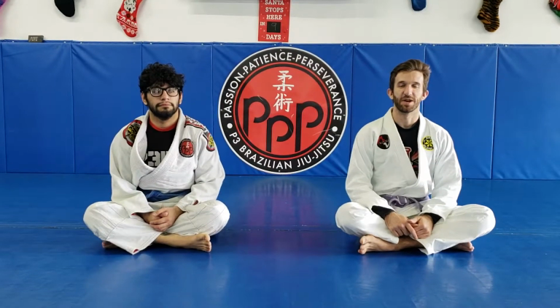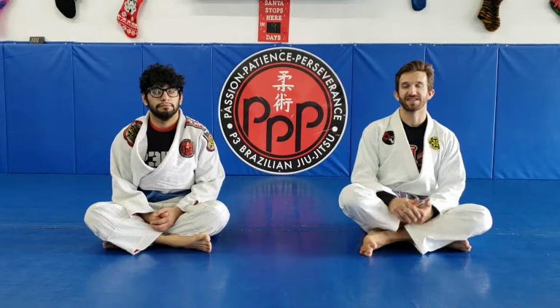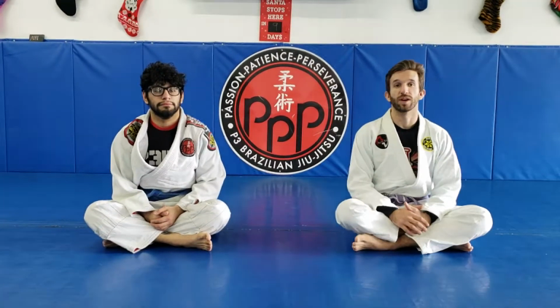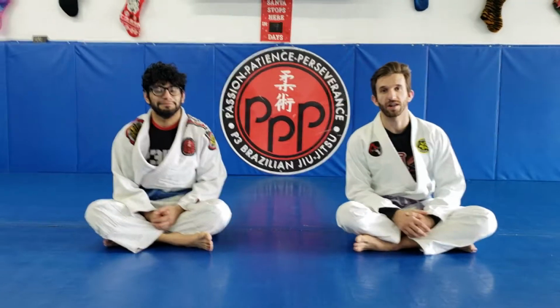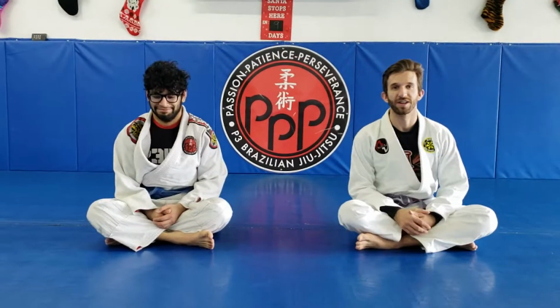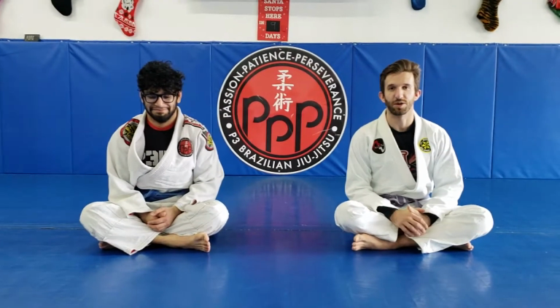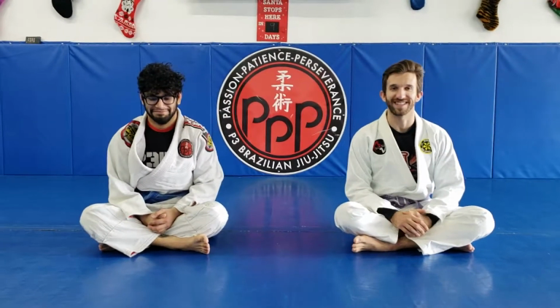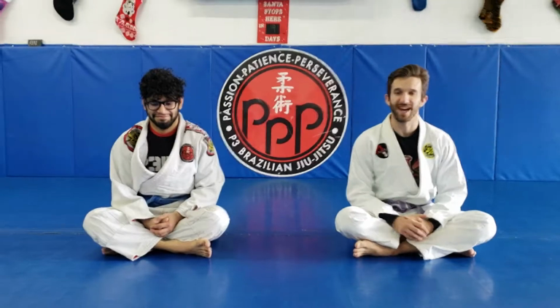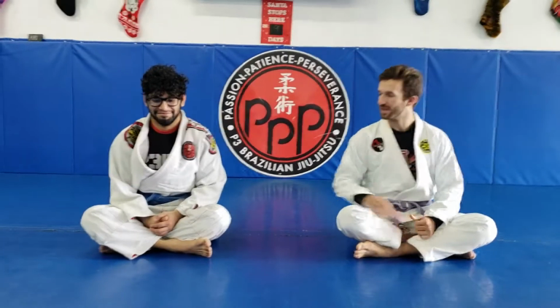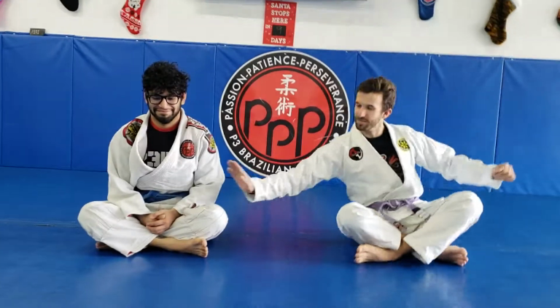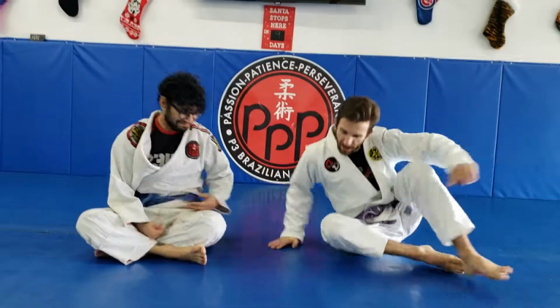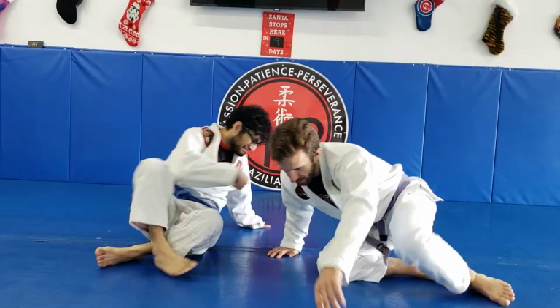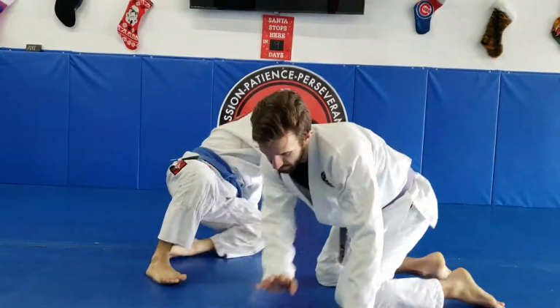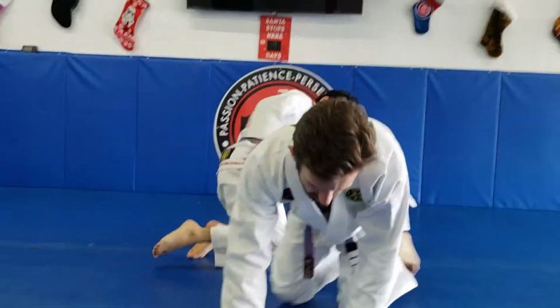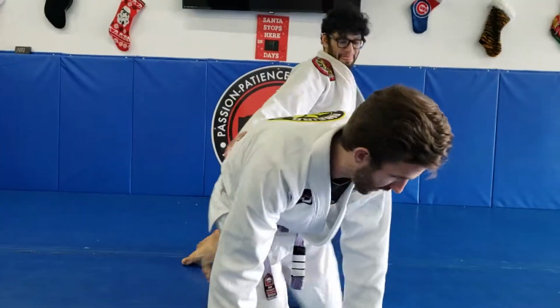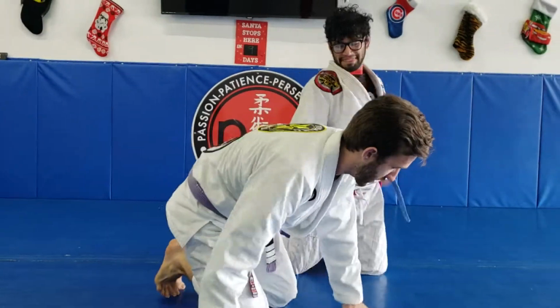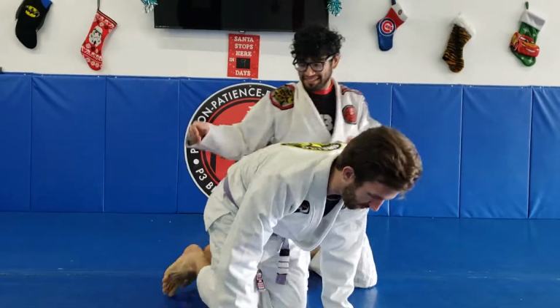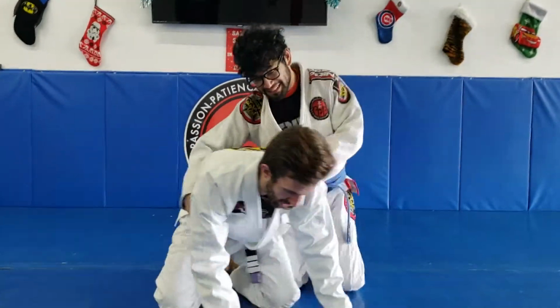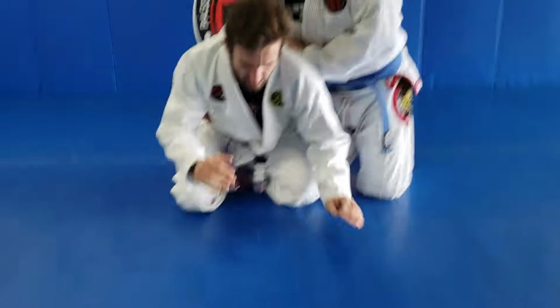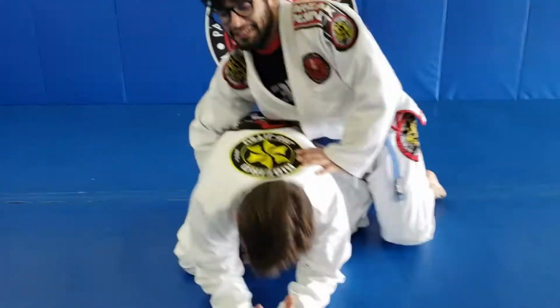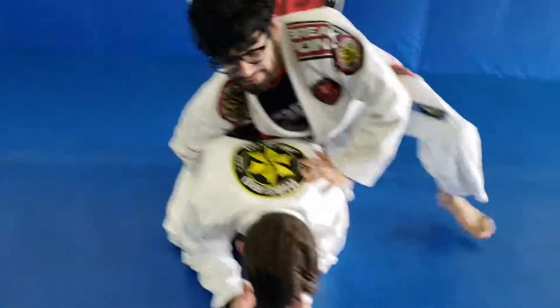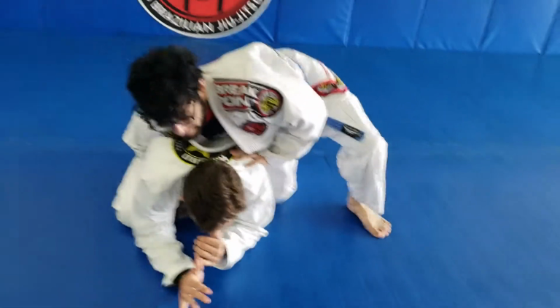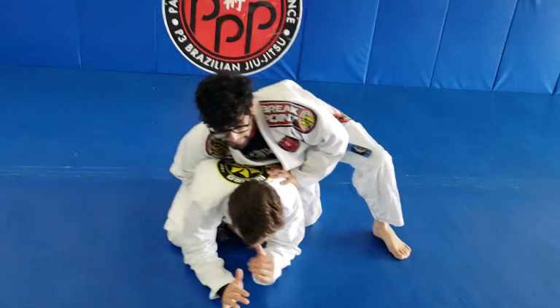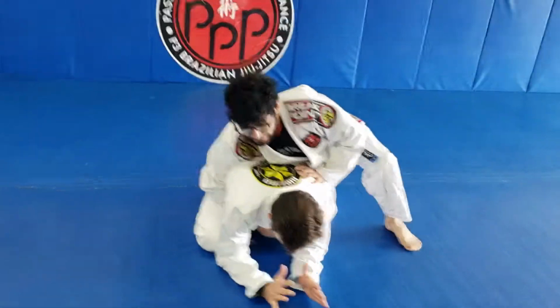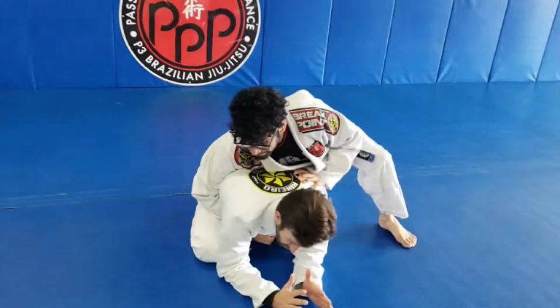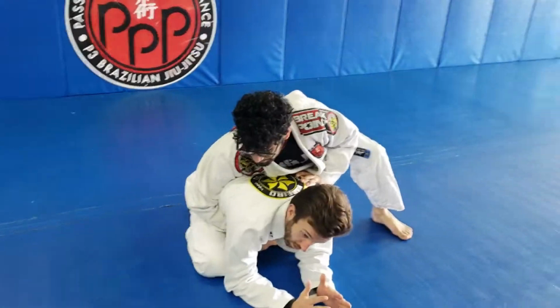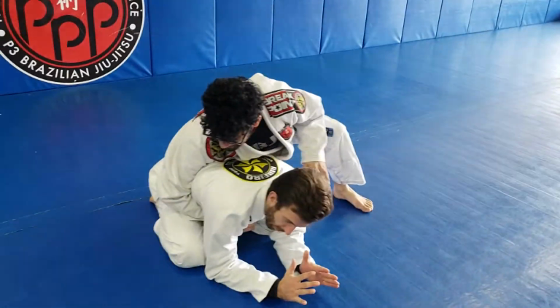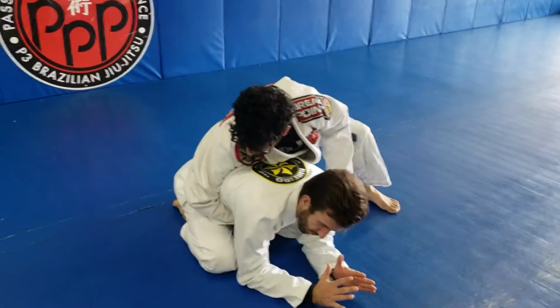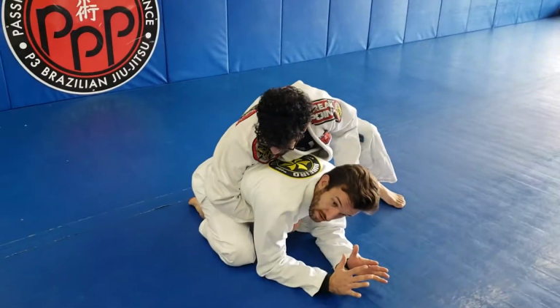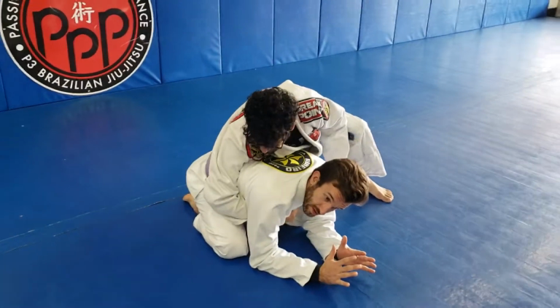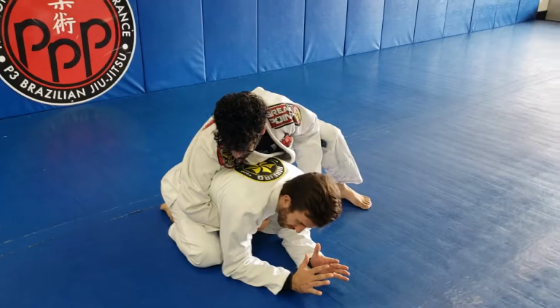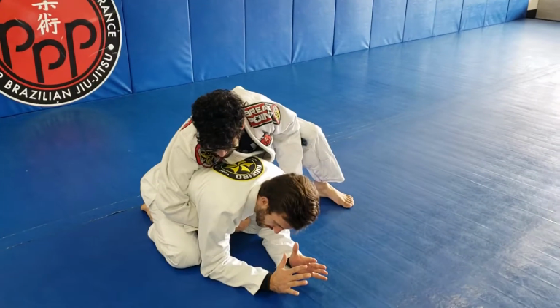Let's go ahead and talk about turtle escapes. We're gonna get in the turtle position here, and I'm gonna do what's called the arm trap reversal. This is what it looks like.